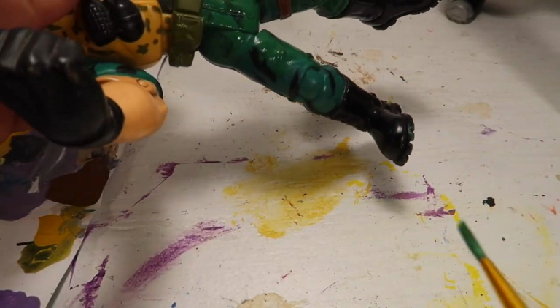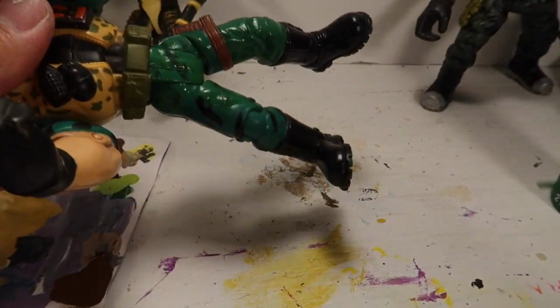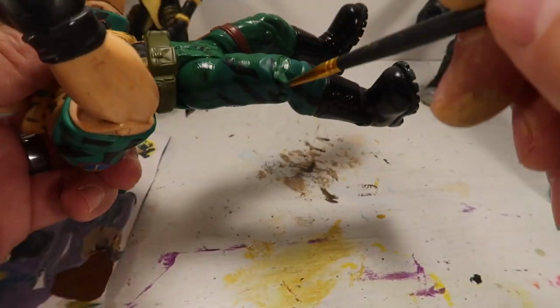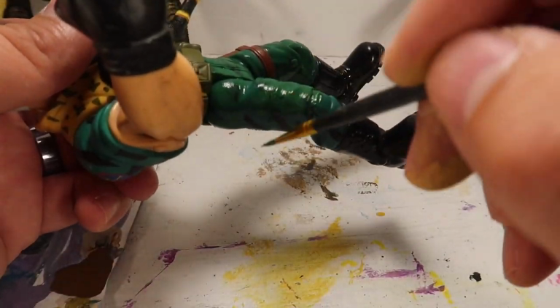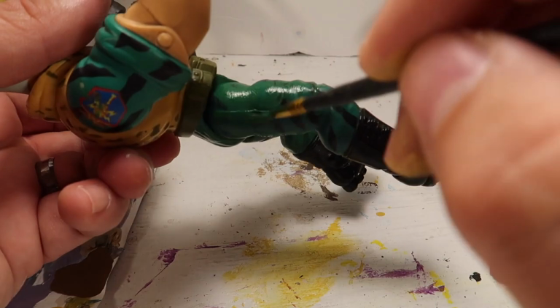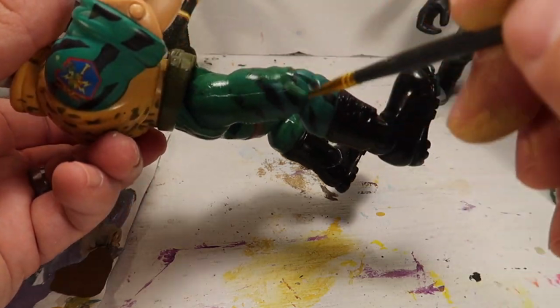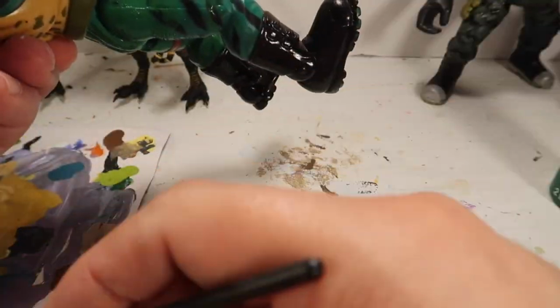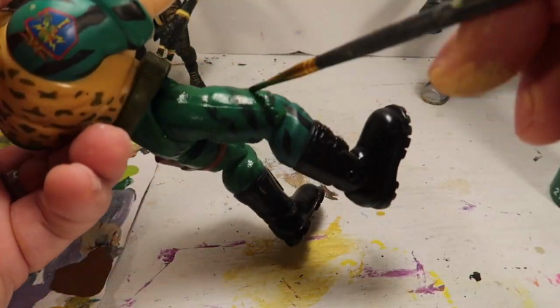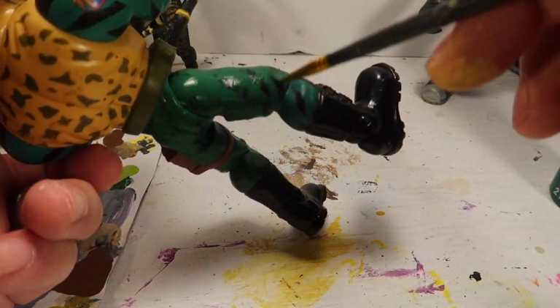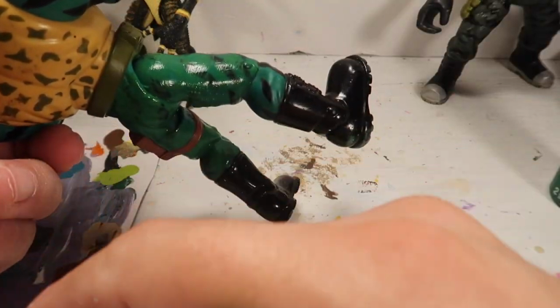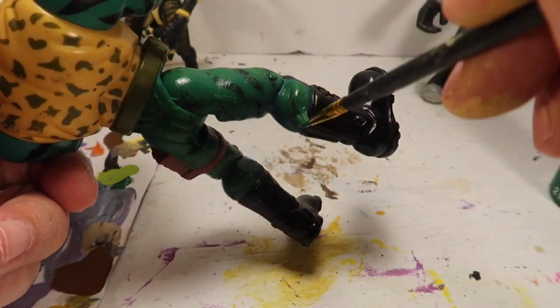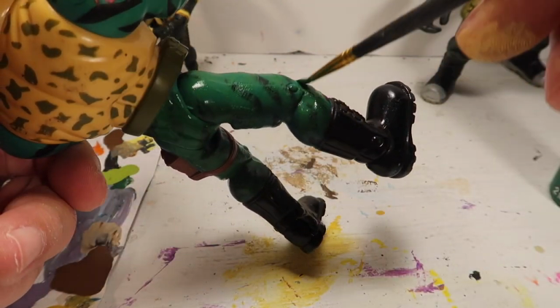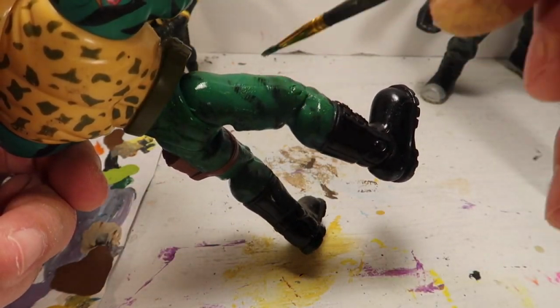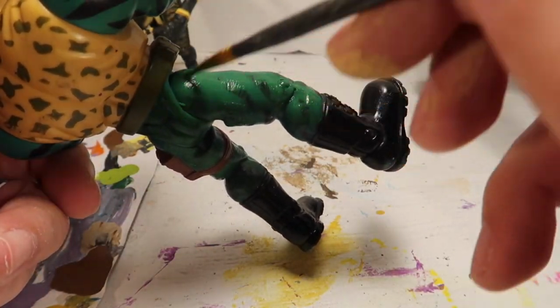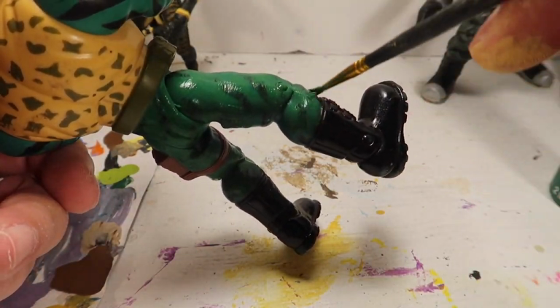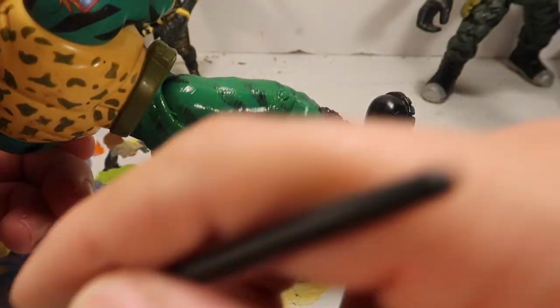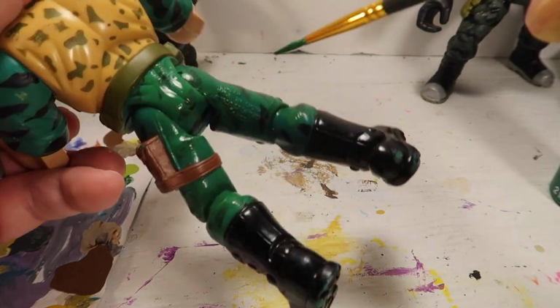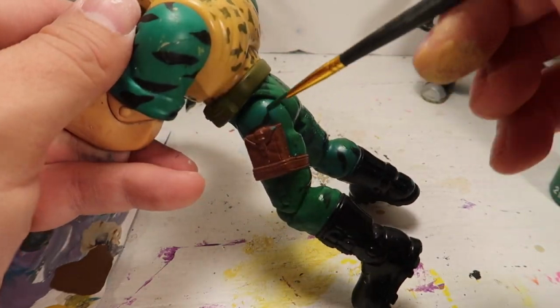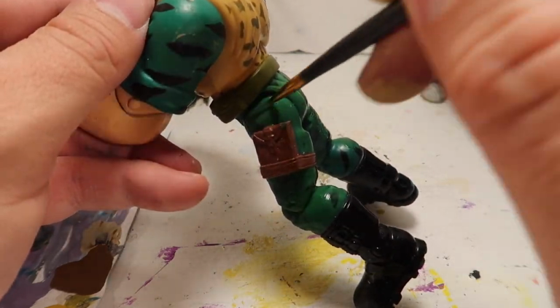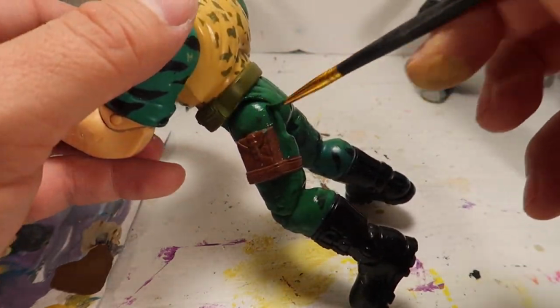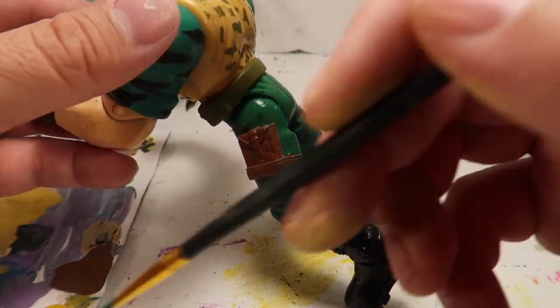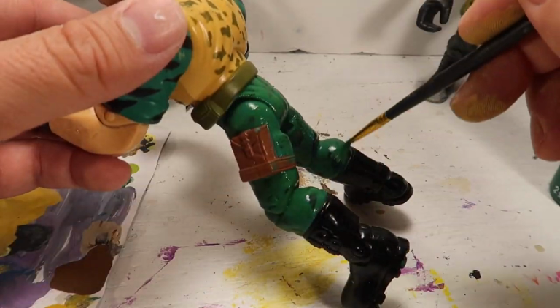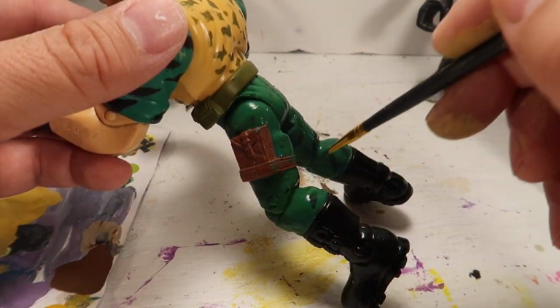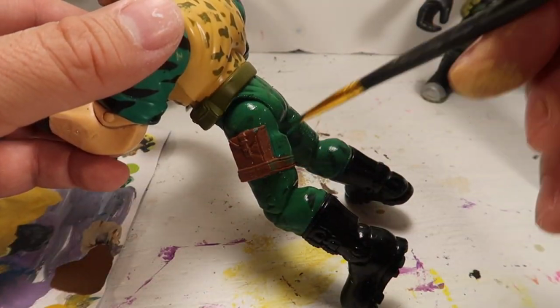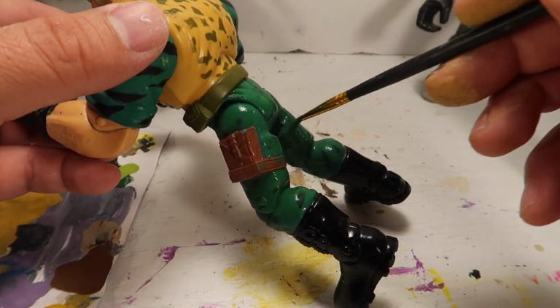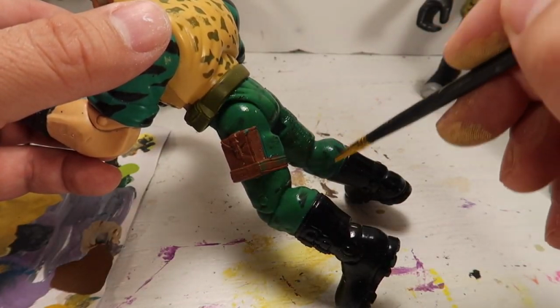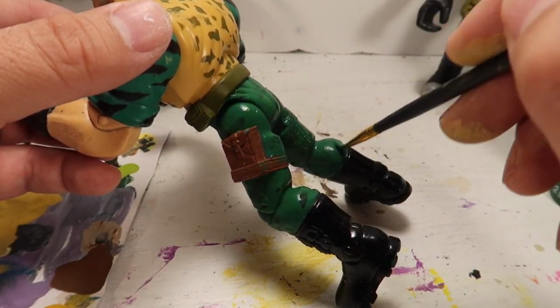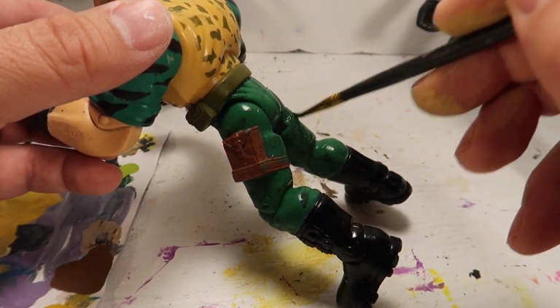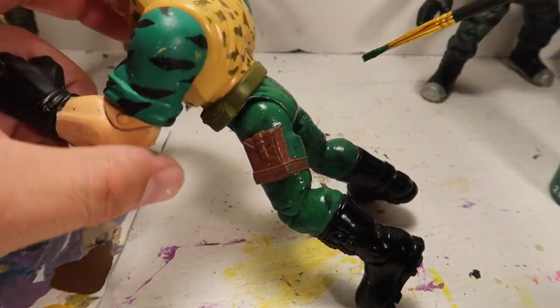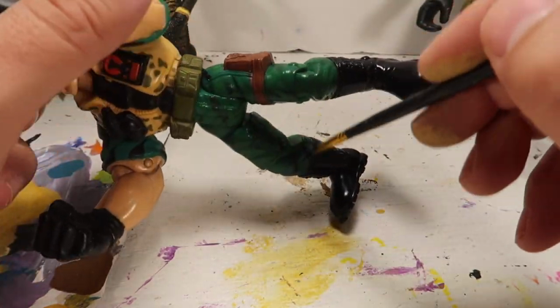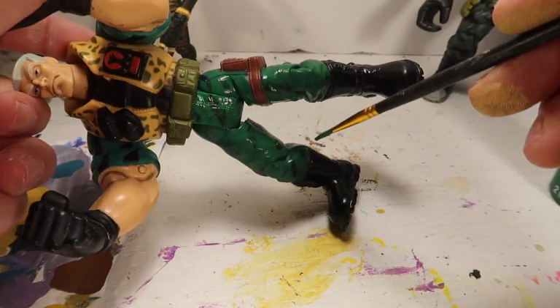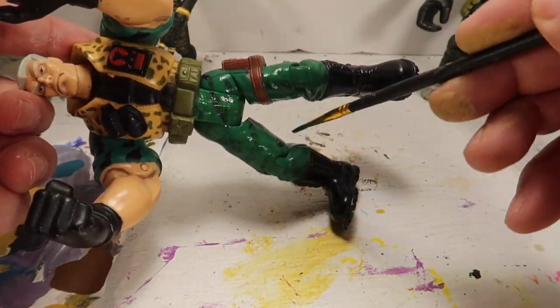As you can tell, I like this green a little bit better. I think it was a Christmas tree green, or a Christmas green - that's what I went with. I thought this was the best color for it.